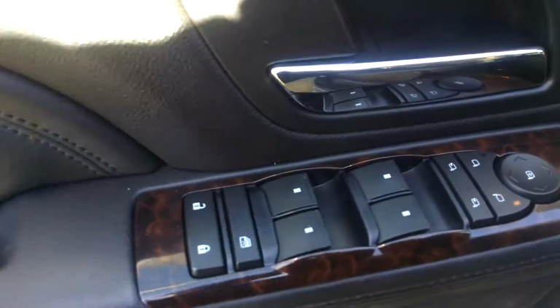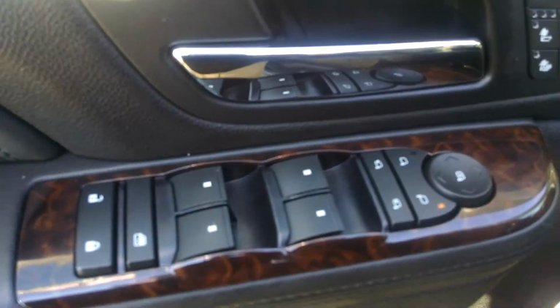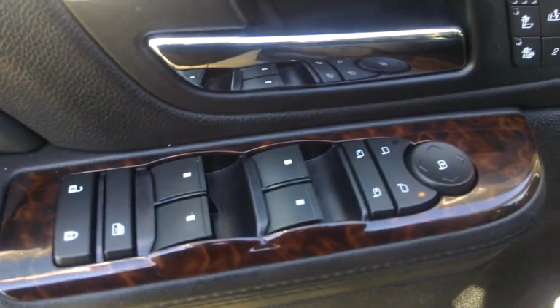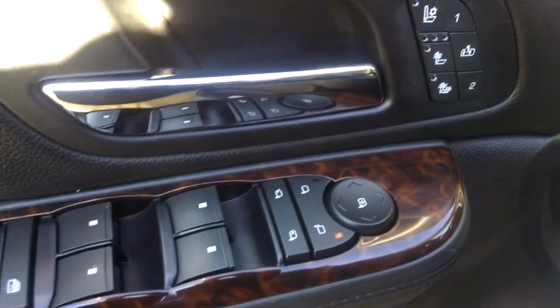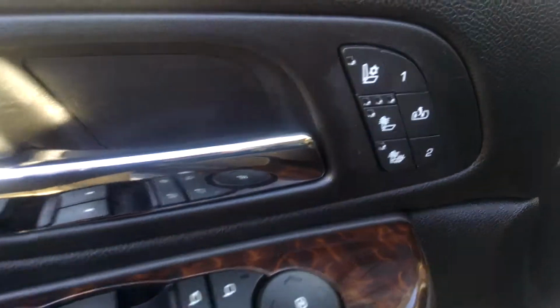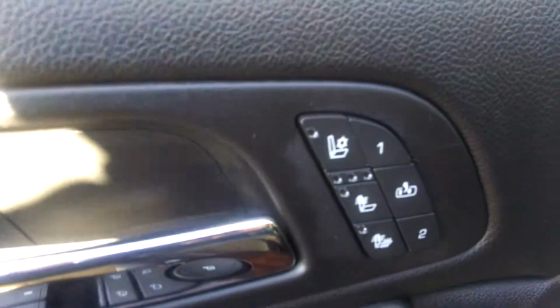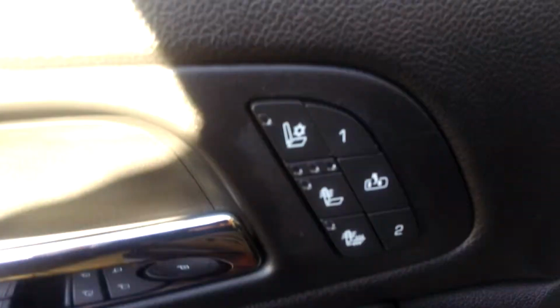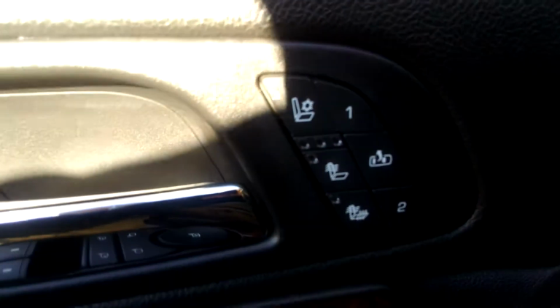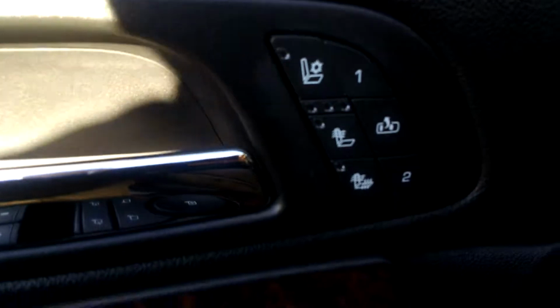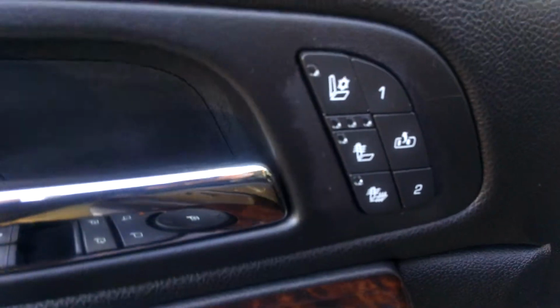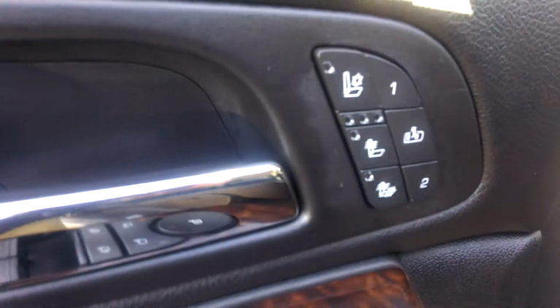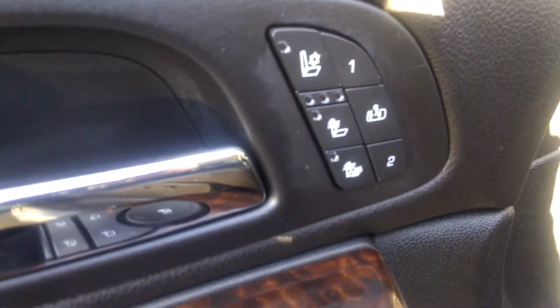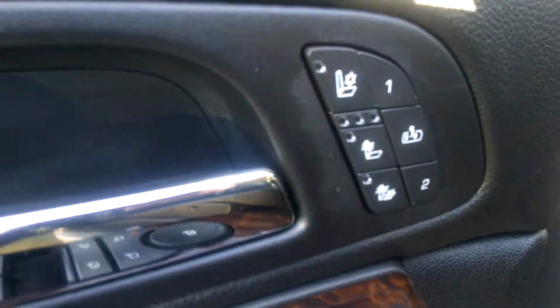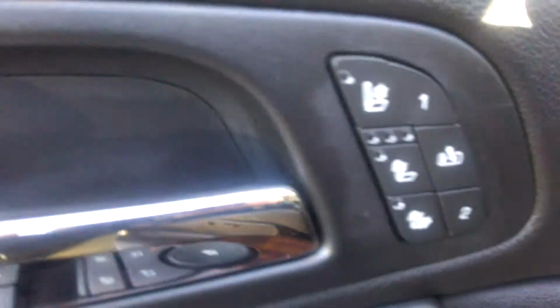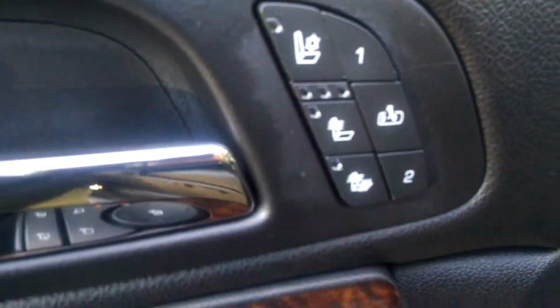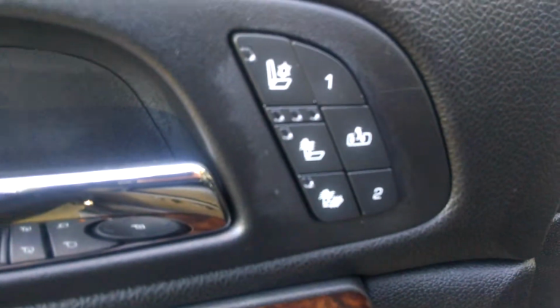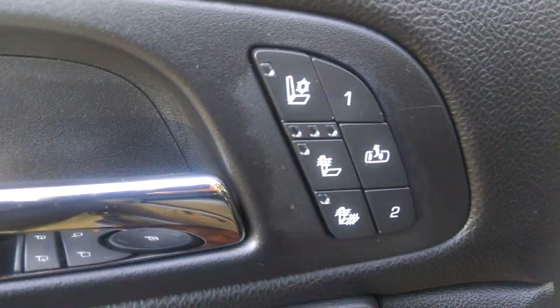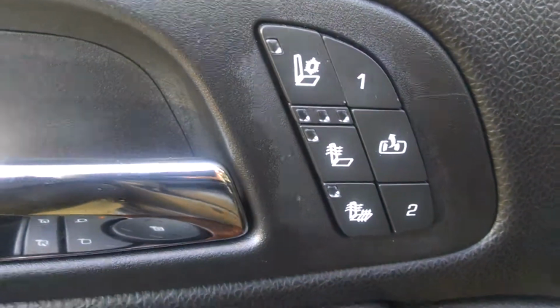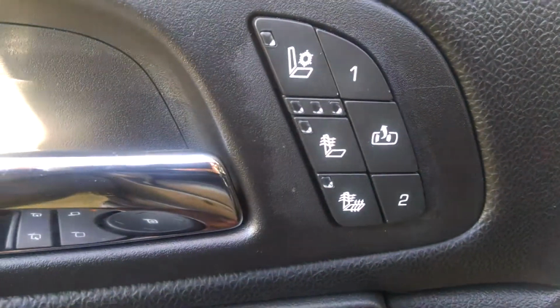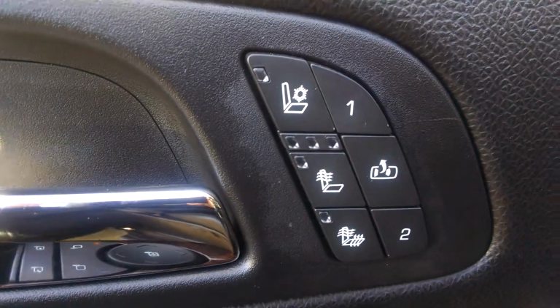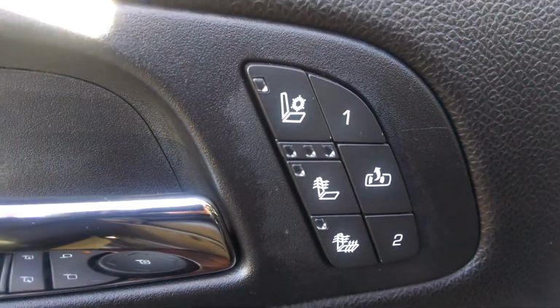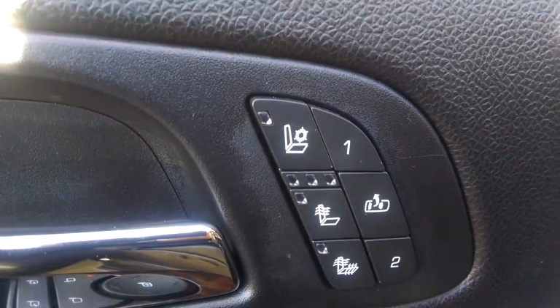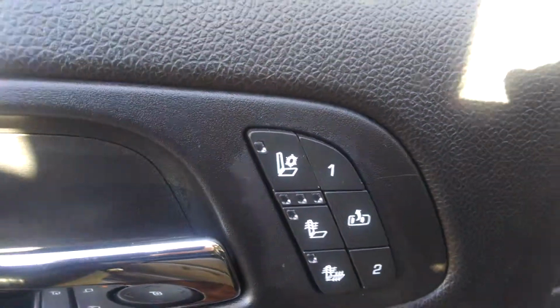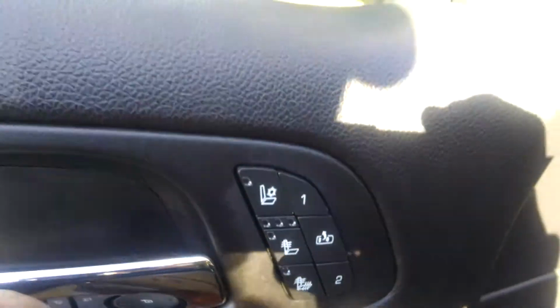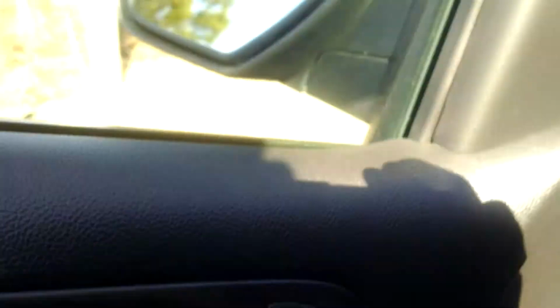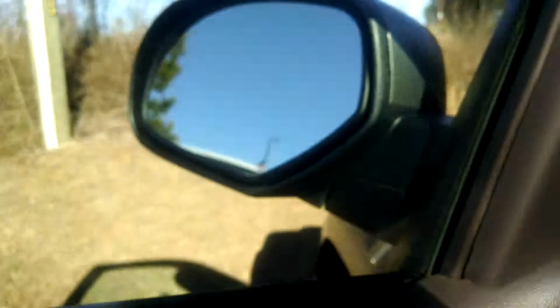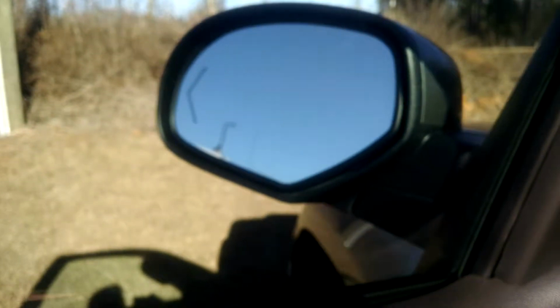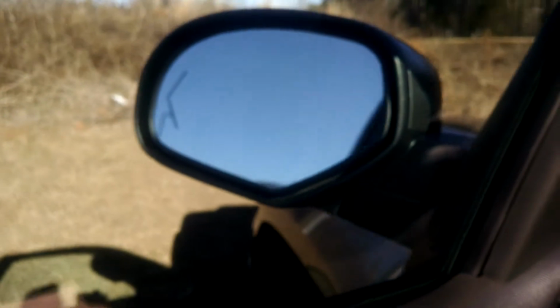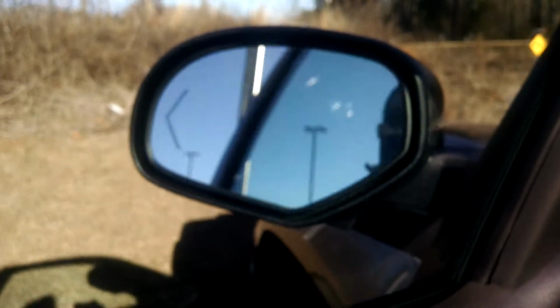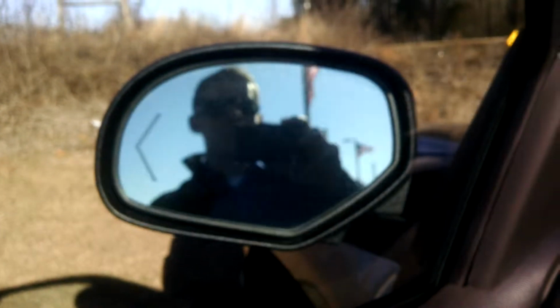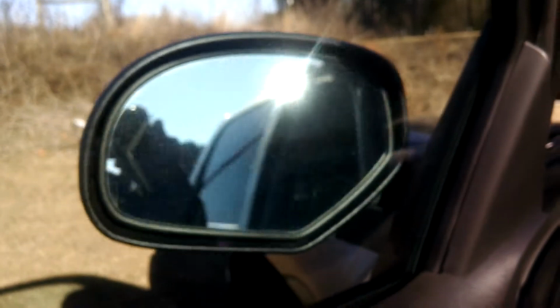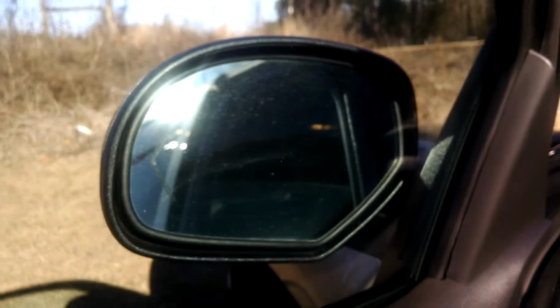Here's all your power windows and locks. It also has your heated and ventilated driver and passenger seats. And in your driver's seat you do have your memory seat settings as well. Your mirrors are power folding as well.